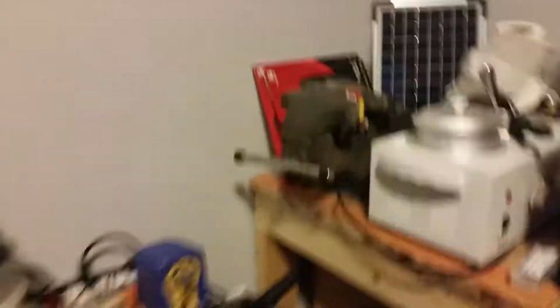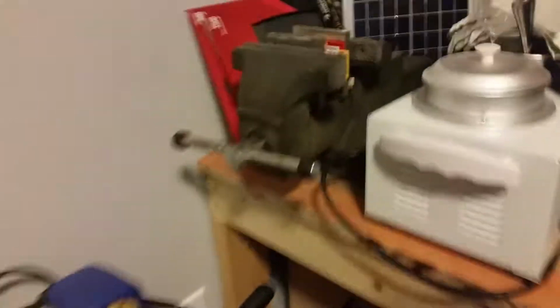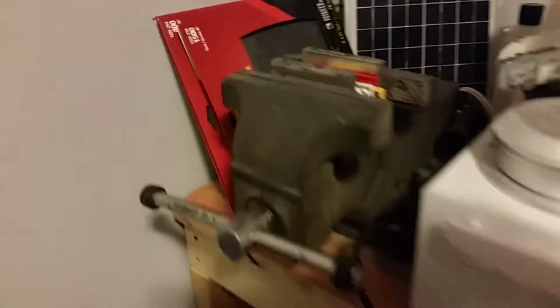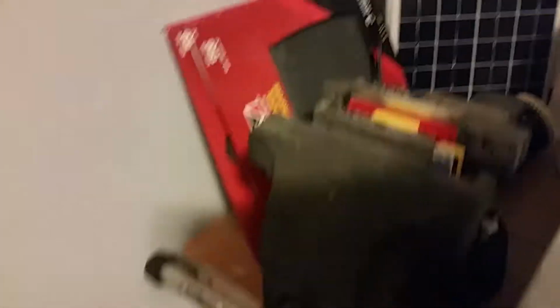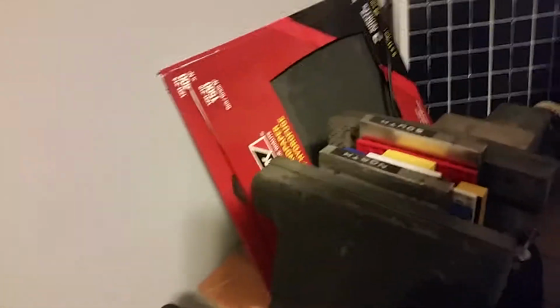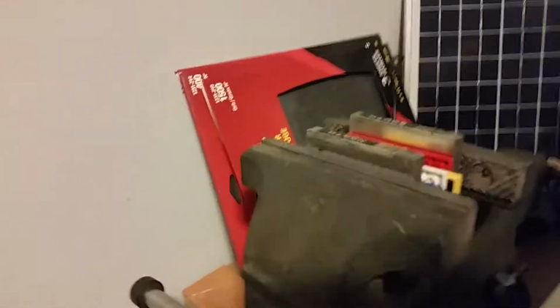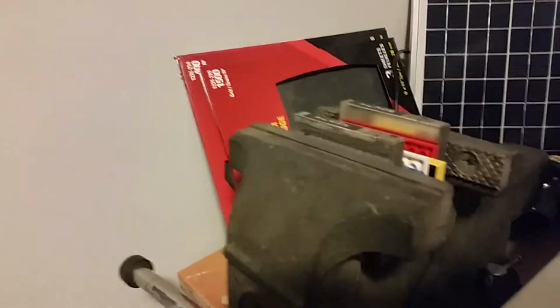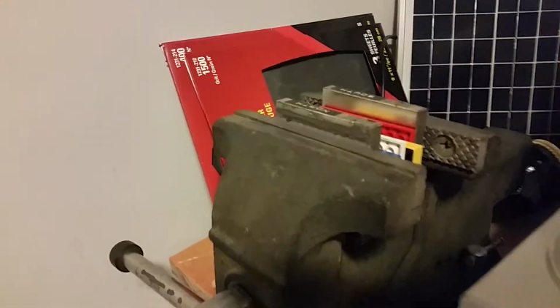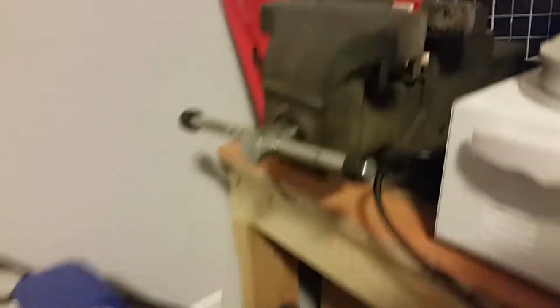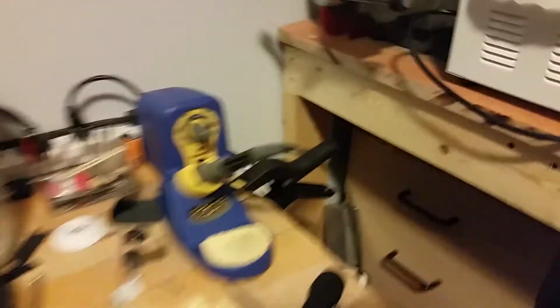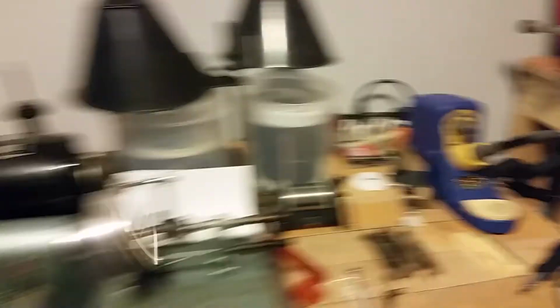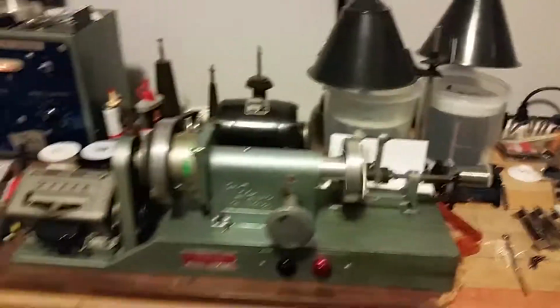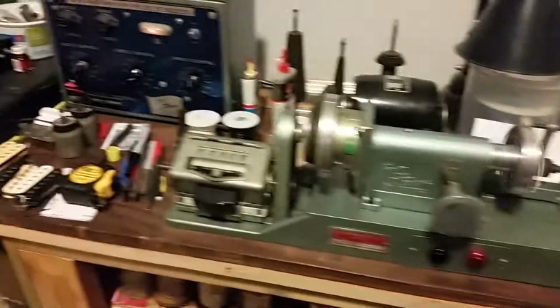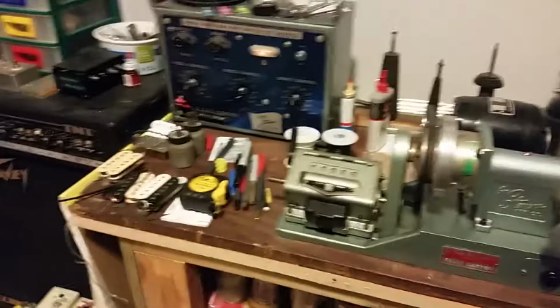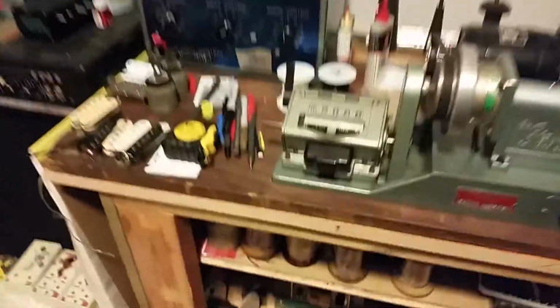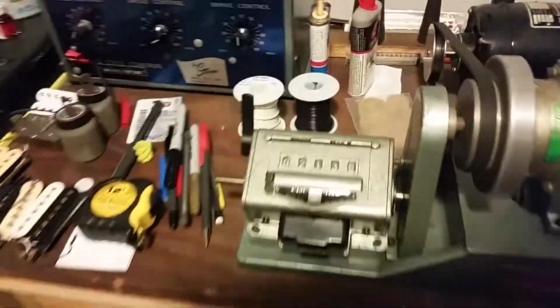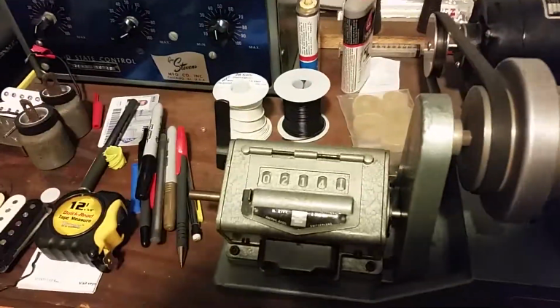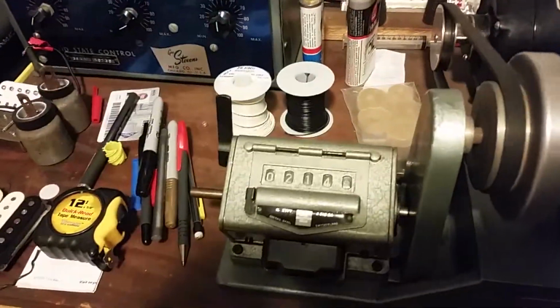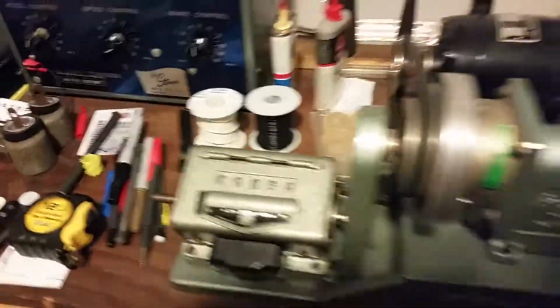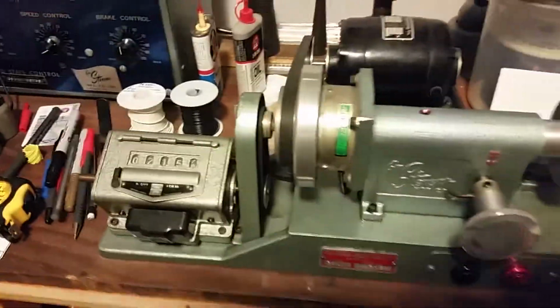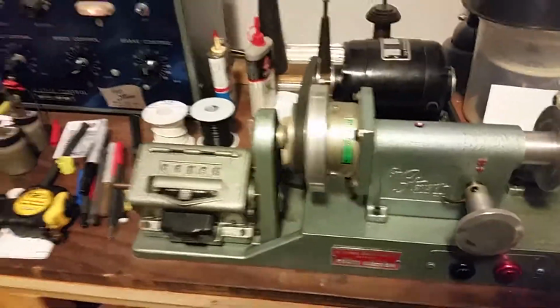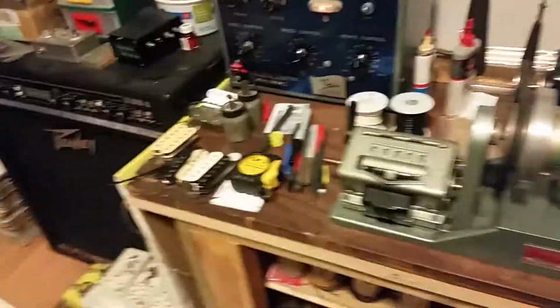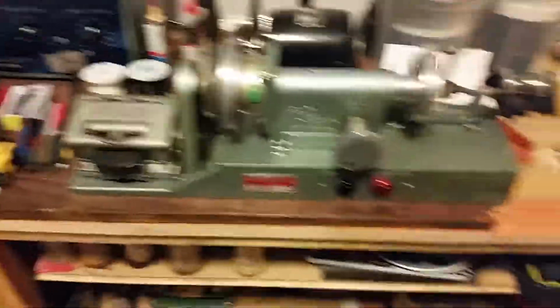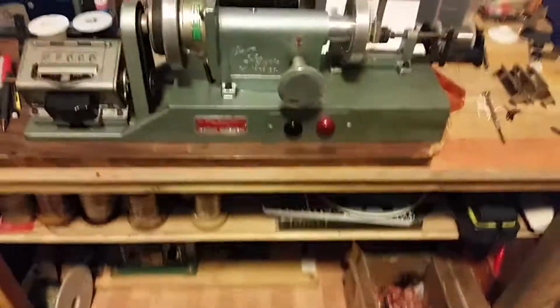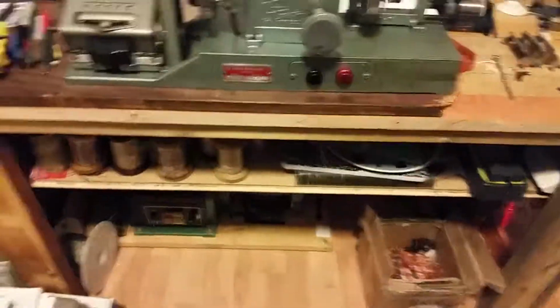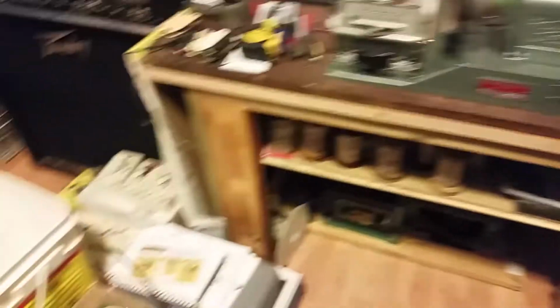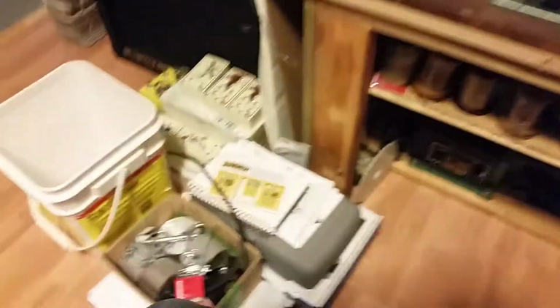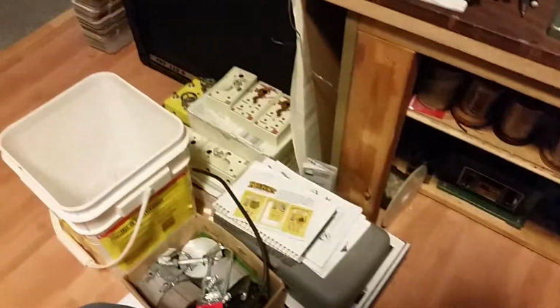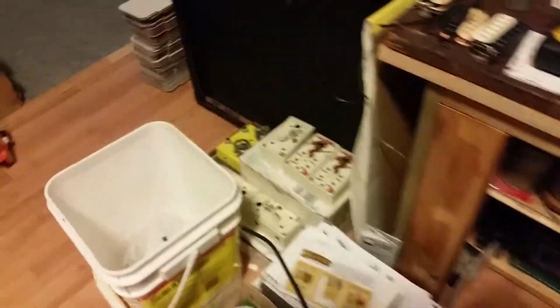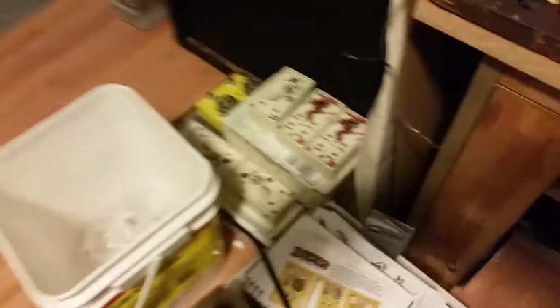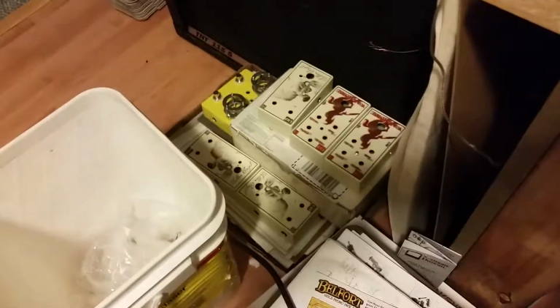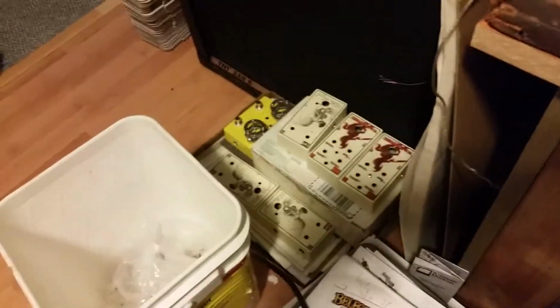Magnet charging station, a couple of giant Neos. And that's basically it — a bit of a mess, but it works. Pedals.